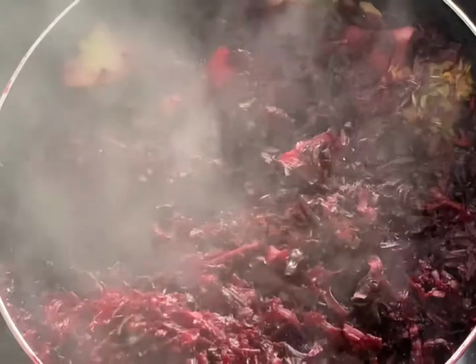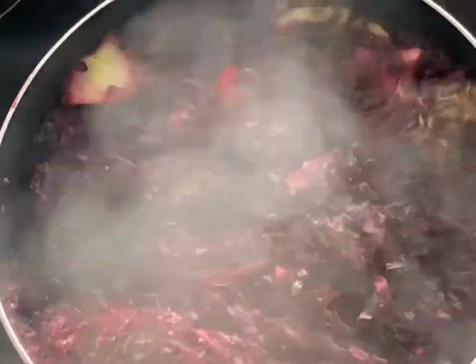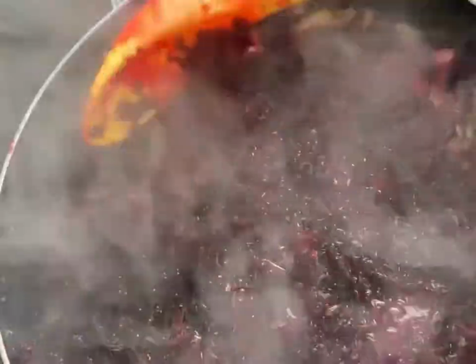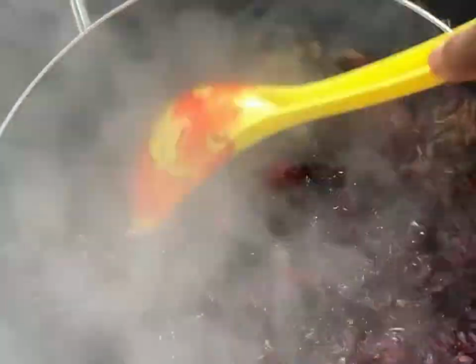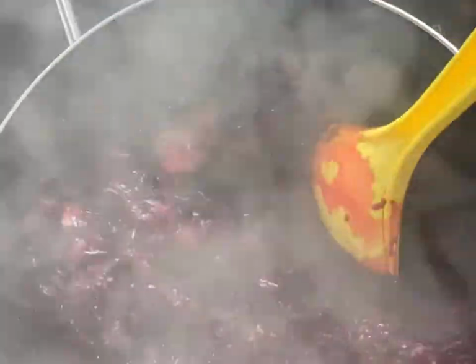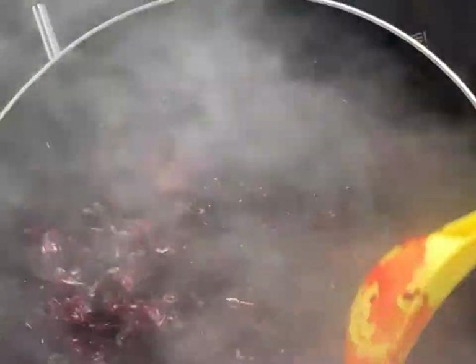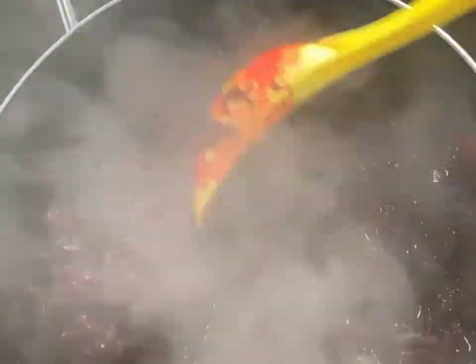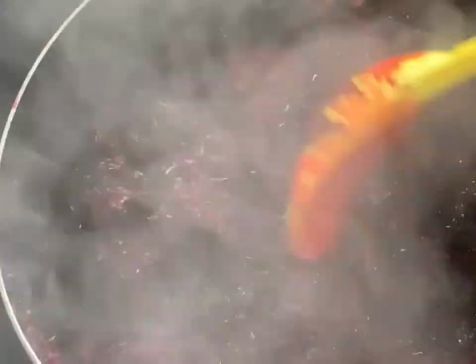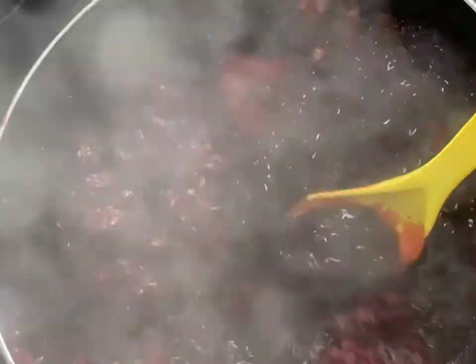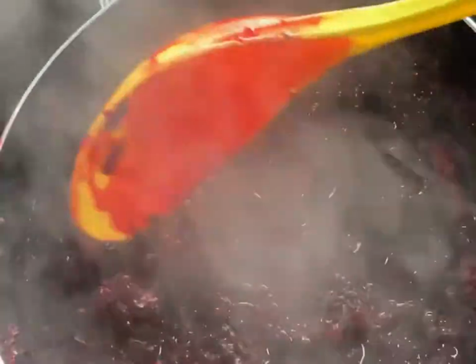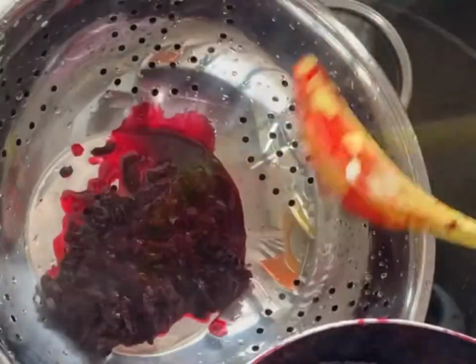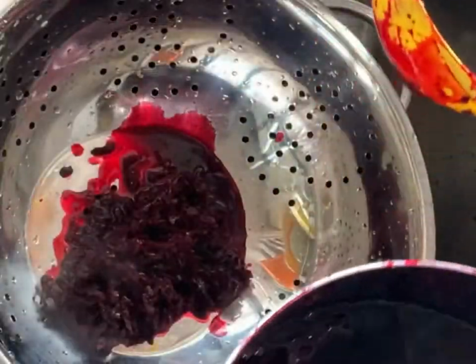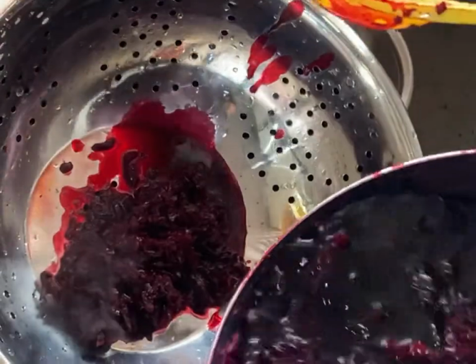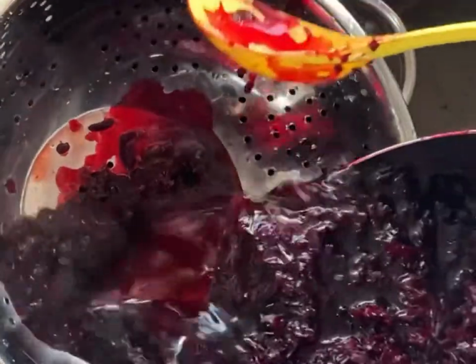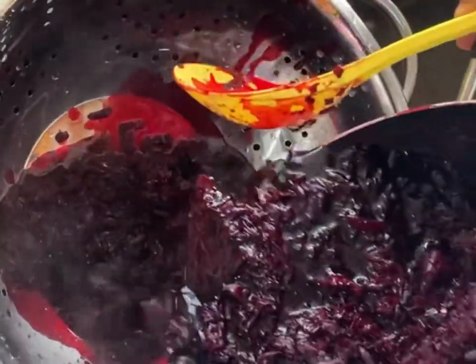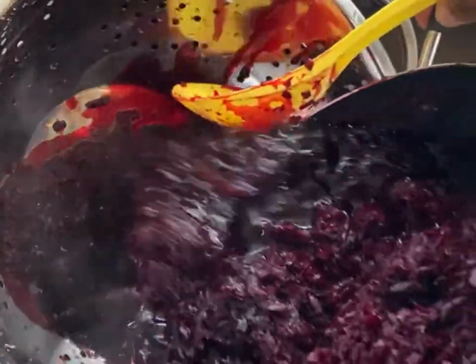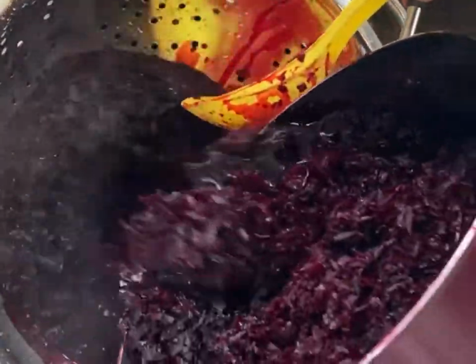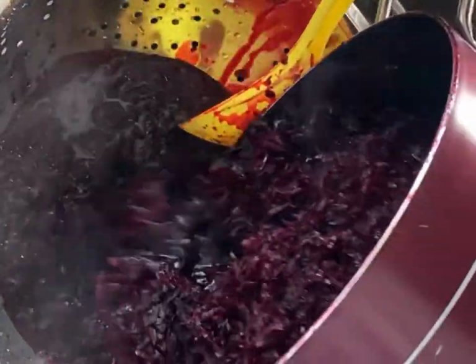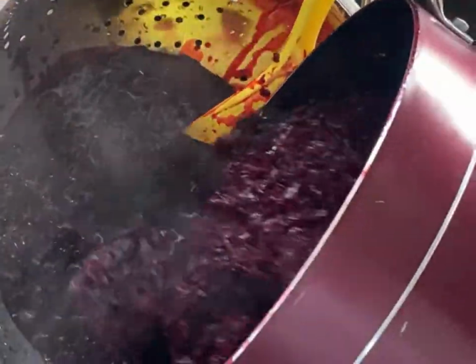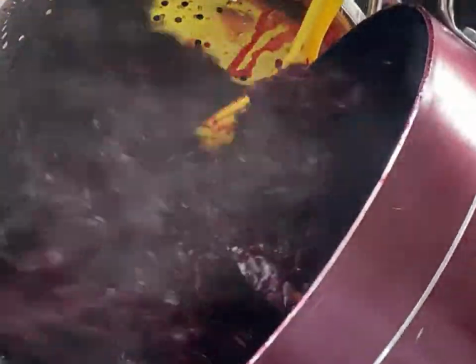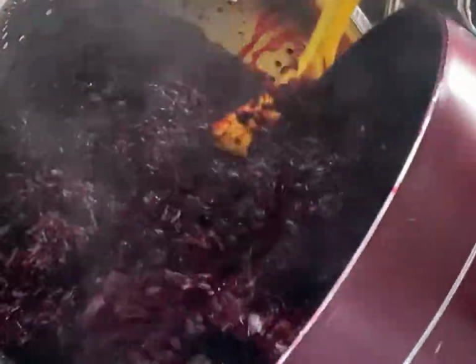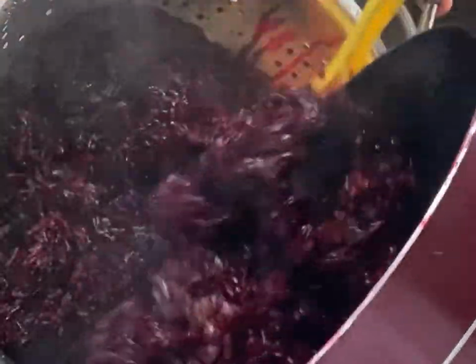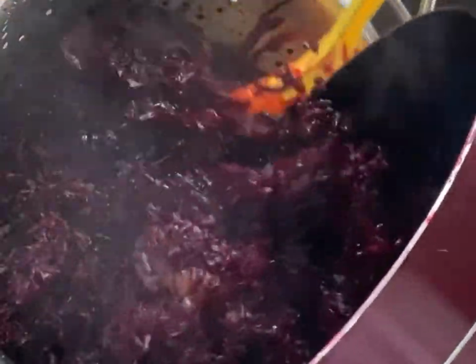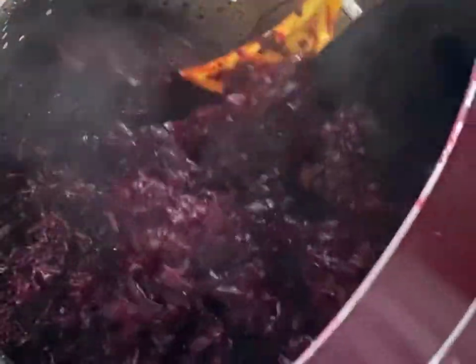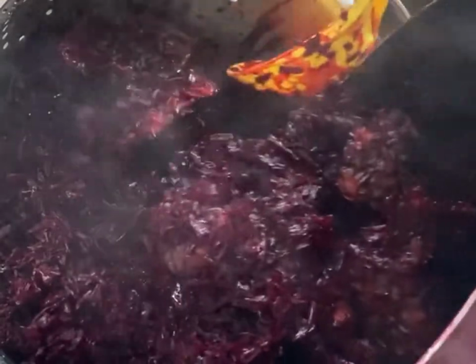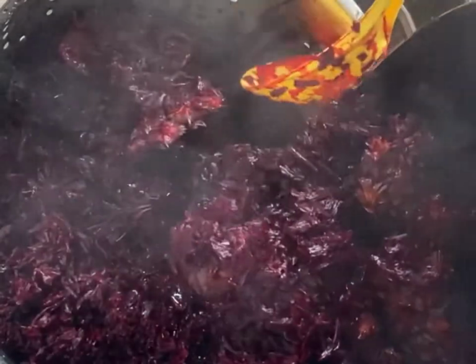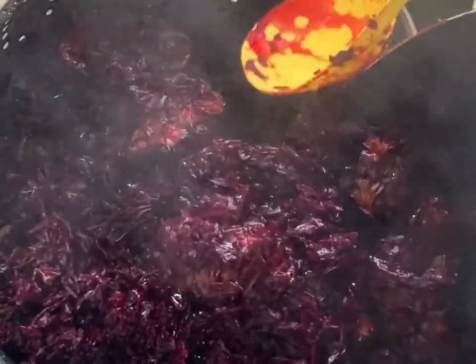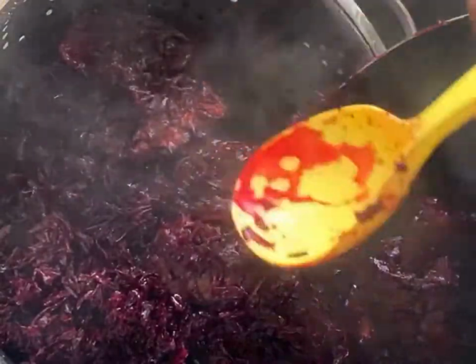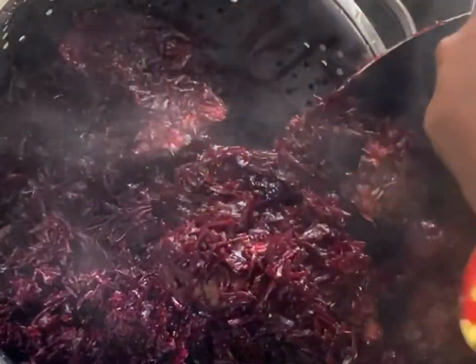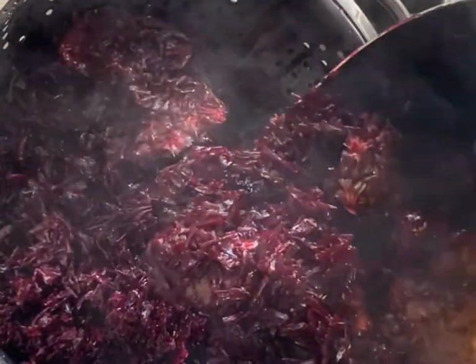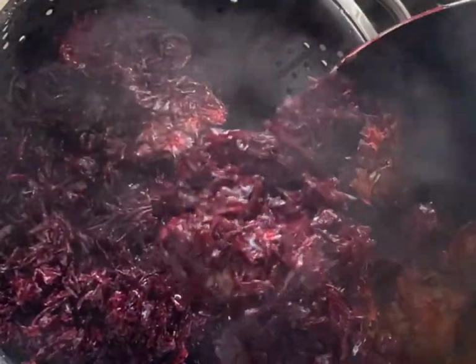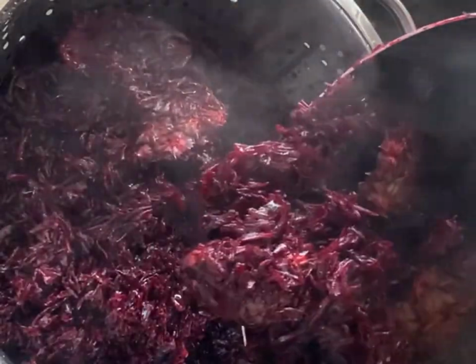Now it's done, so I'll set it aside and let it cool off for about five minutes — we don't want any kitchen hazards. To extract the zobo drink, we transfer it into a sieve so we can strain it out.